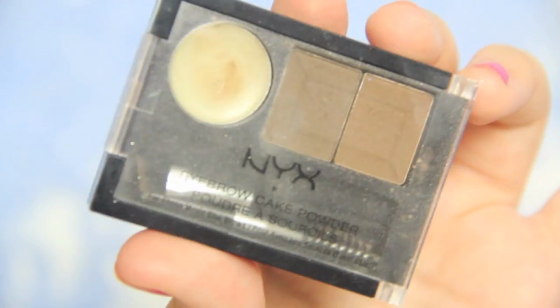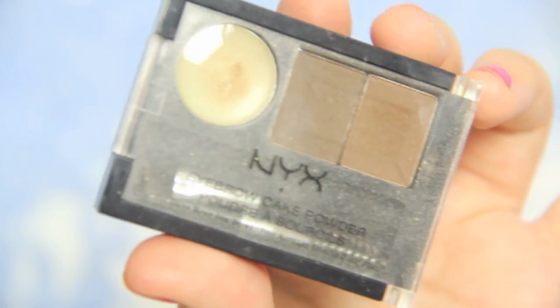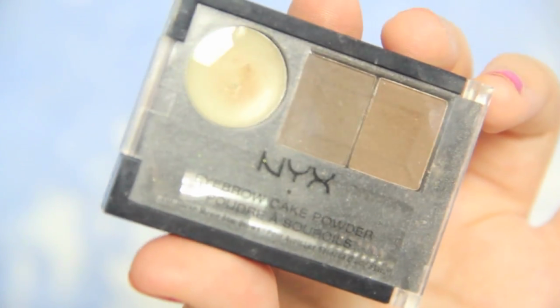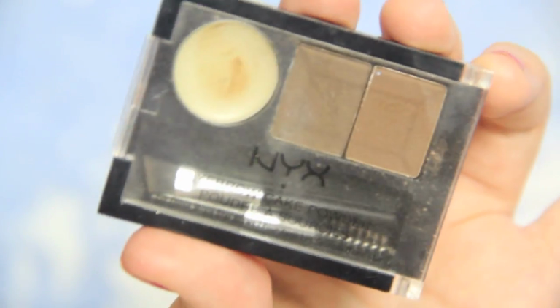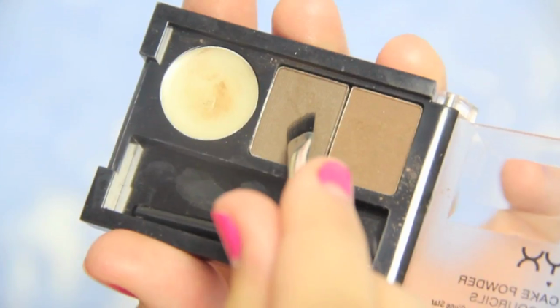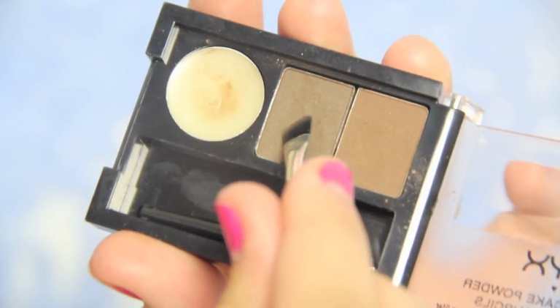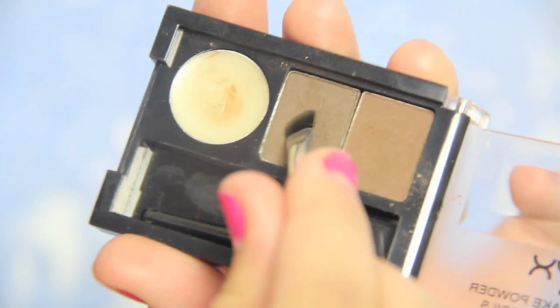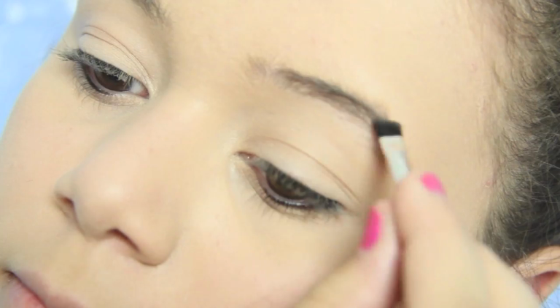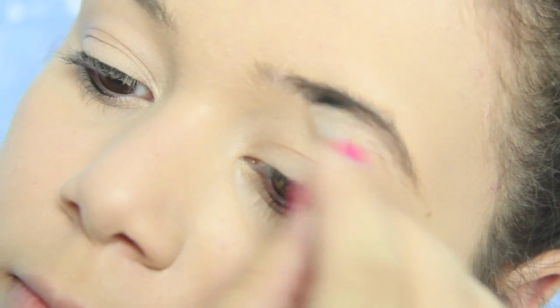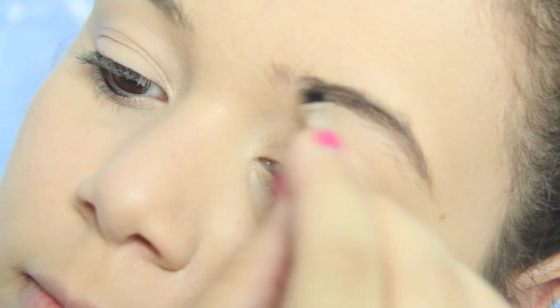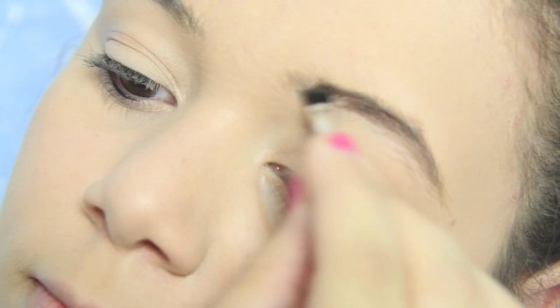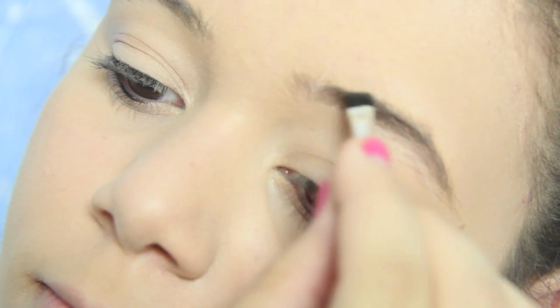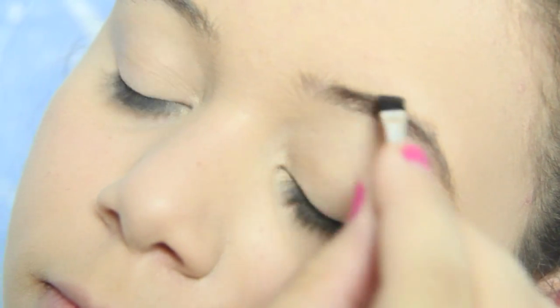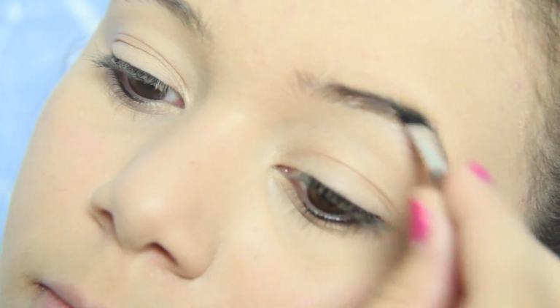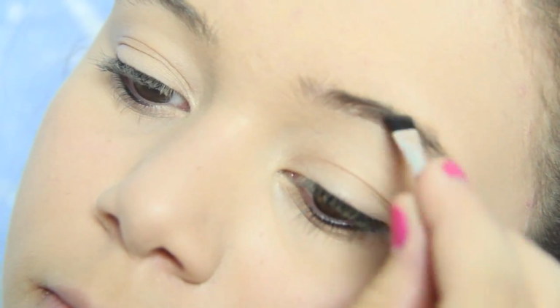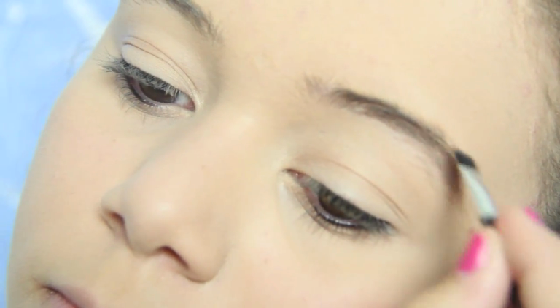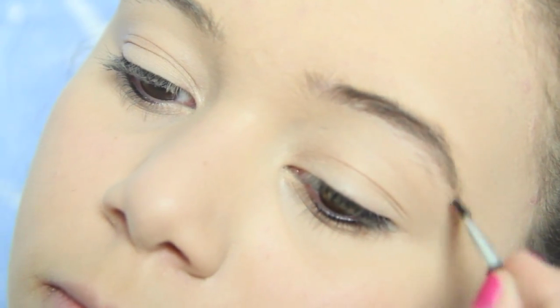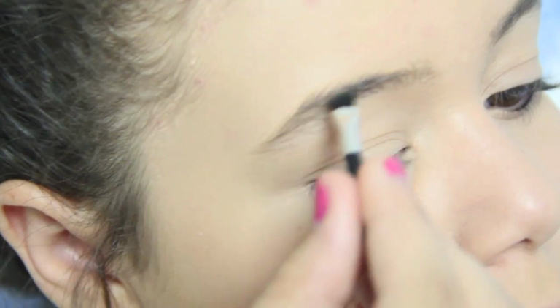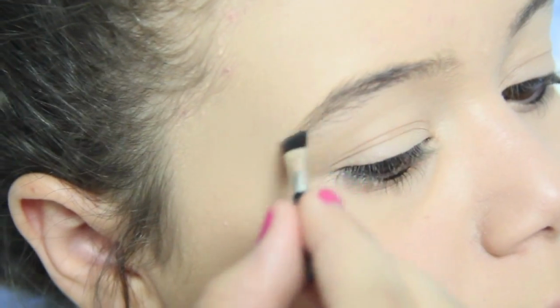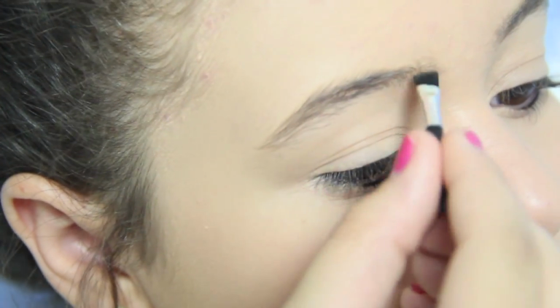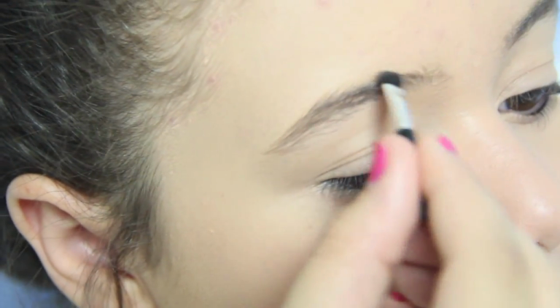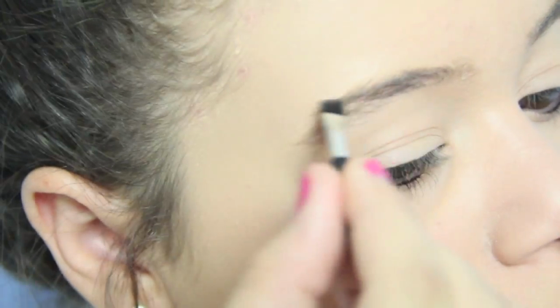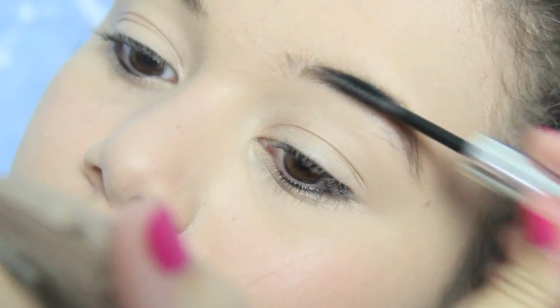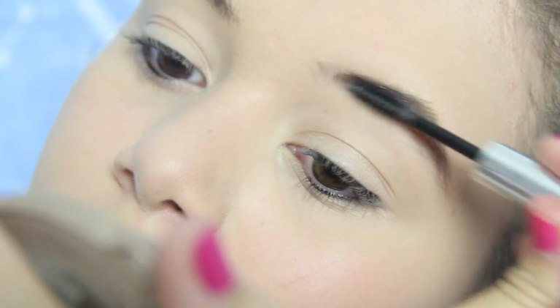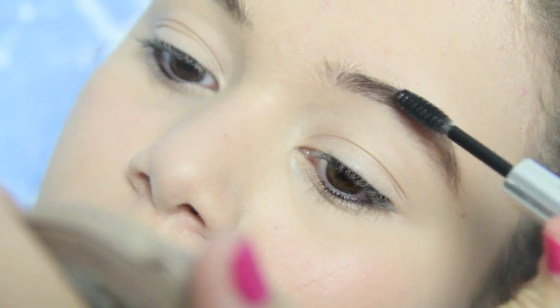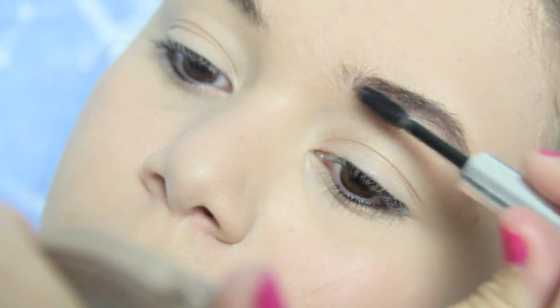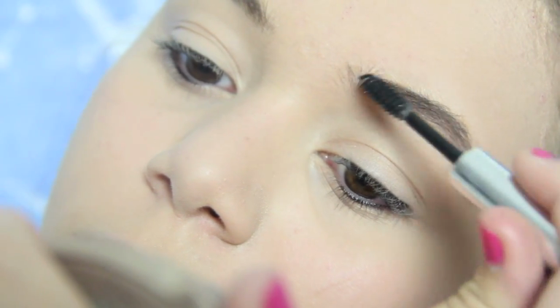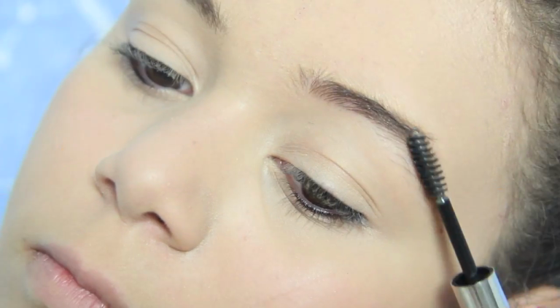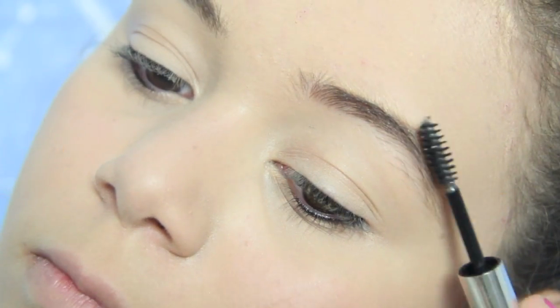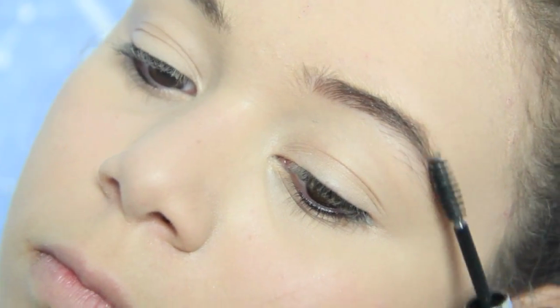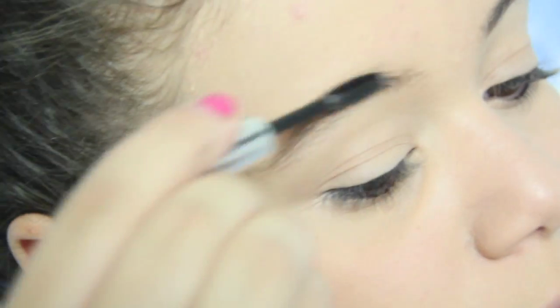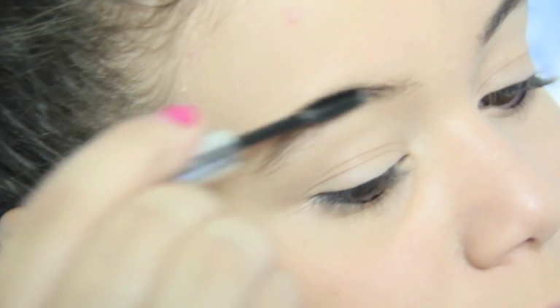Then I'm just going to be filling in my eyebrows, and this is like the make it or break it for the picture for sure. My eyebrows are a little bushy — I should probably get them done.